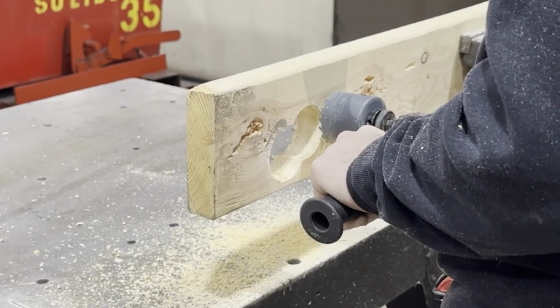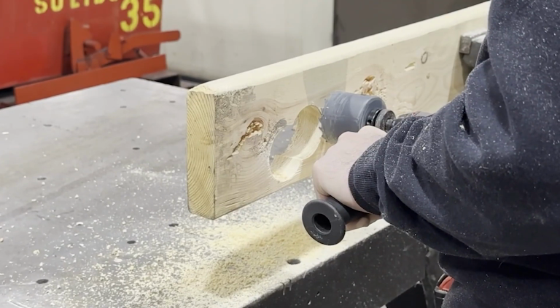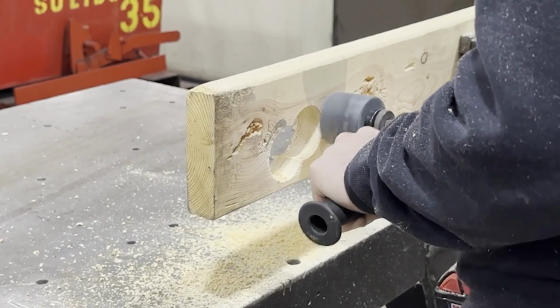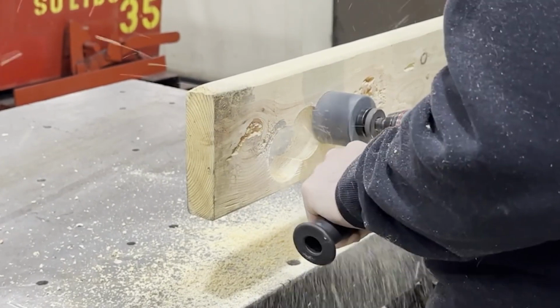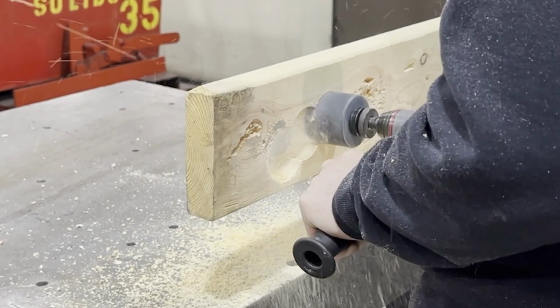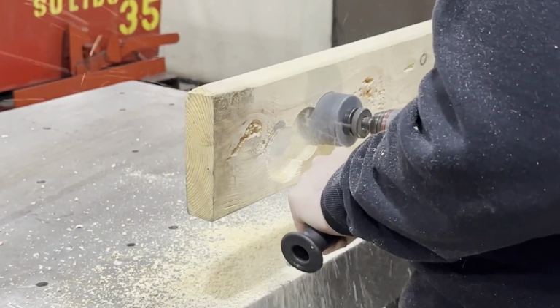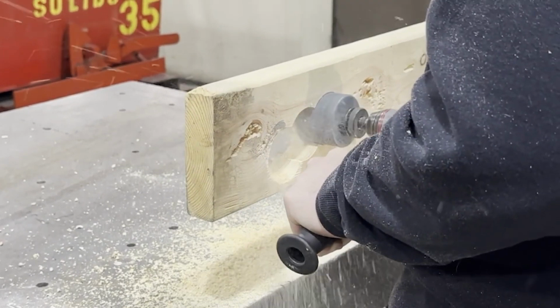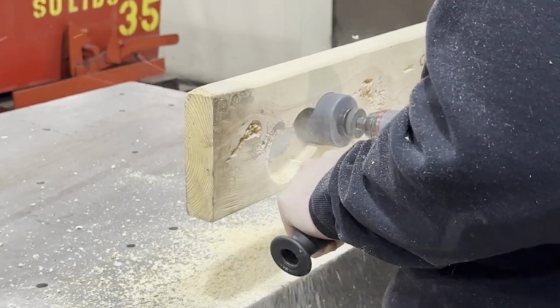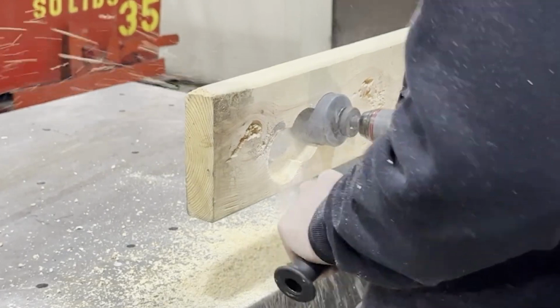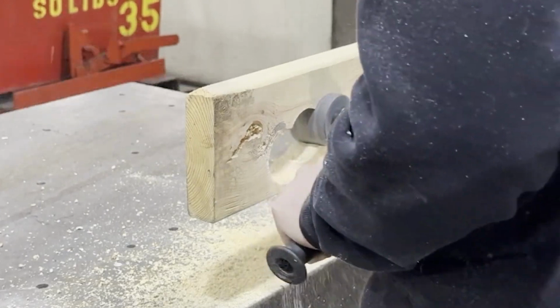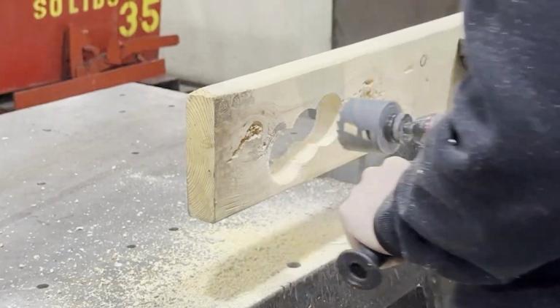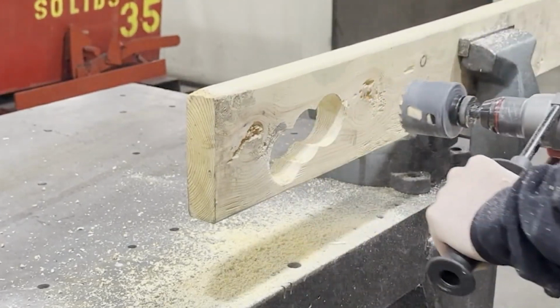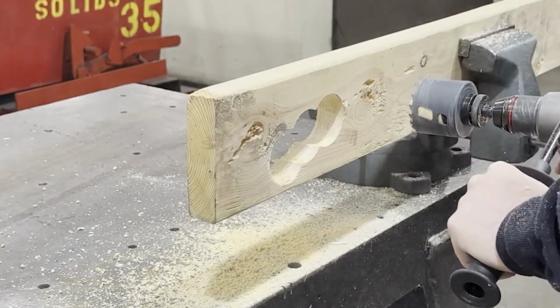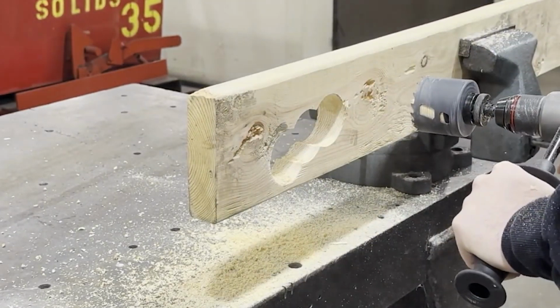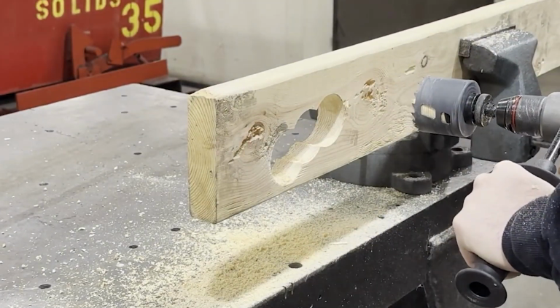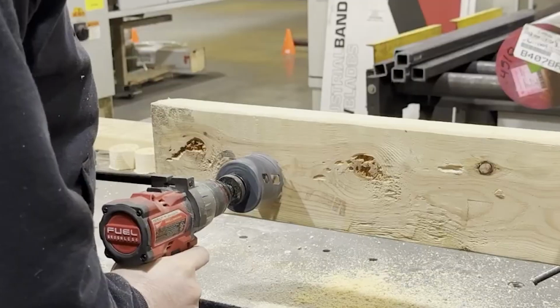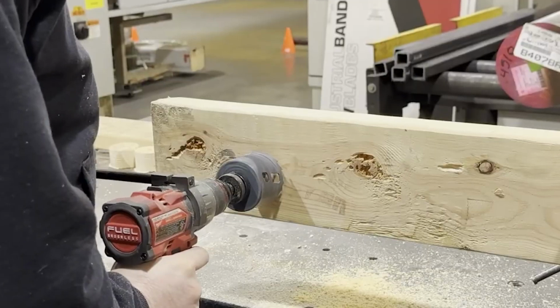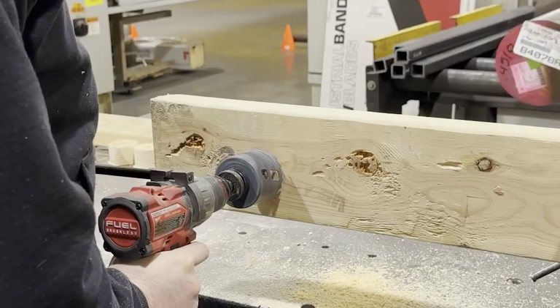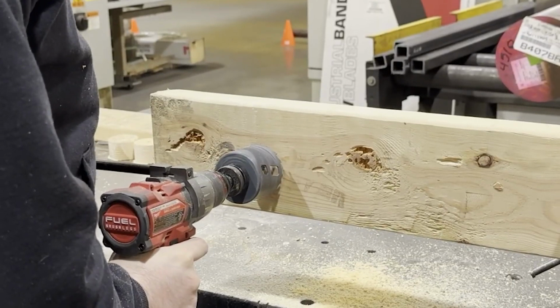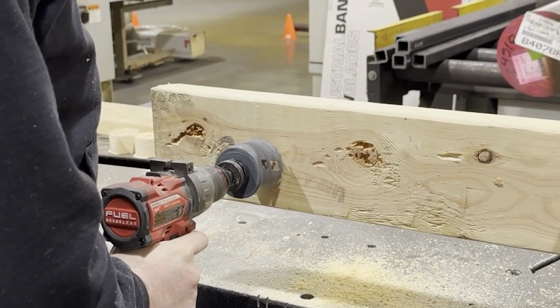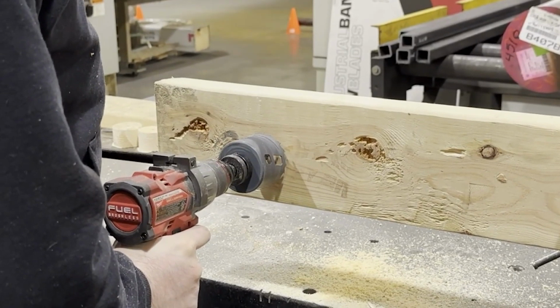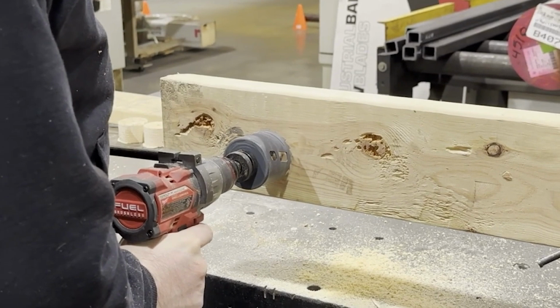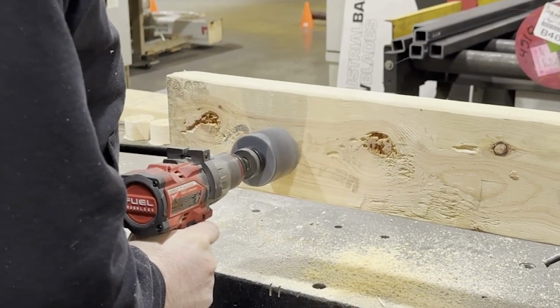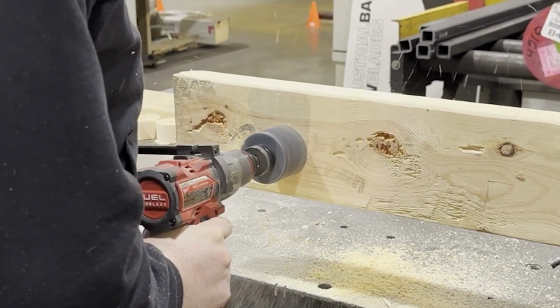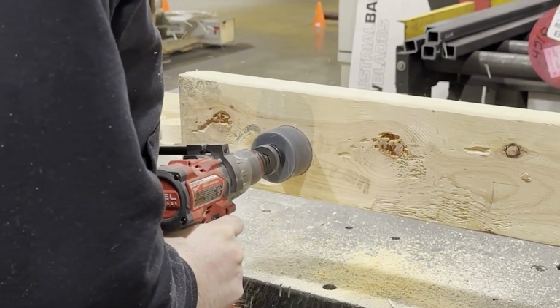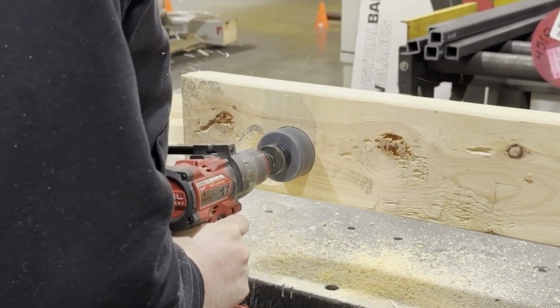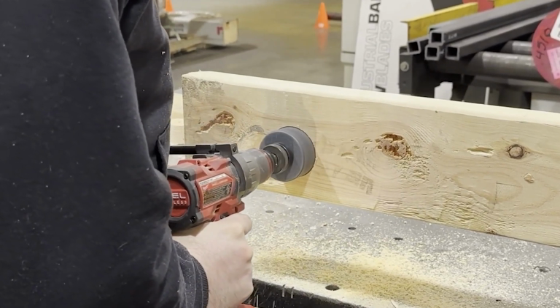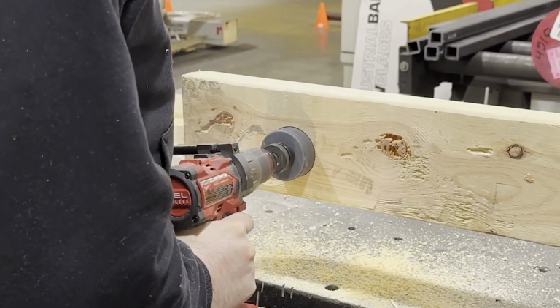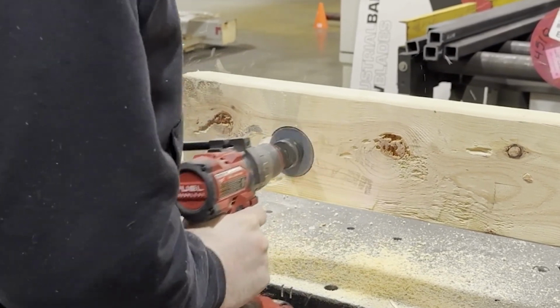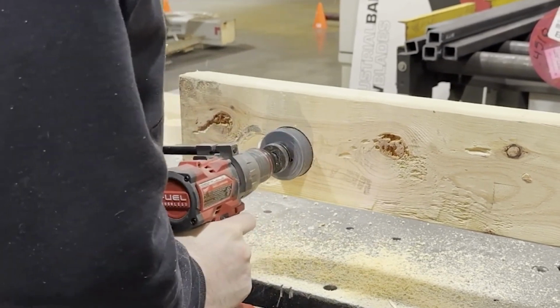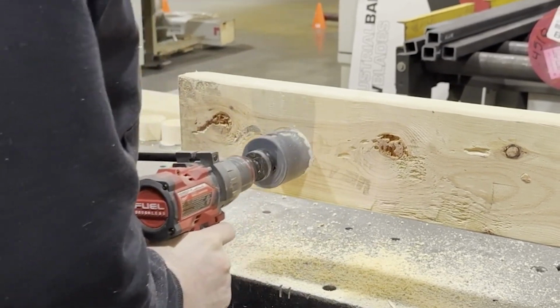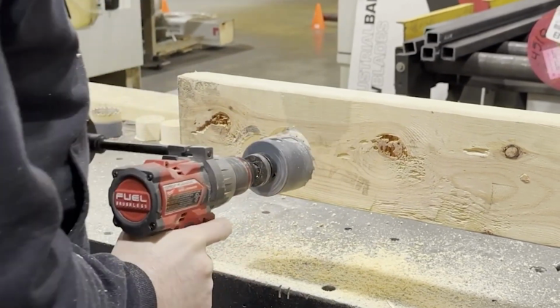When the entire diameter of a hole saw is not engaged in the material, such as when making an overlapping cut, there is naturally a place for chips to exit. On these cuts you should be able to push straight through the application without needing to clear the chips.